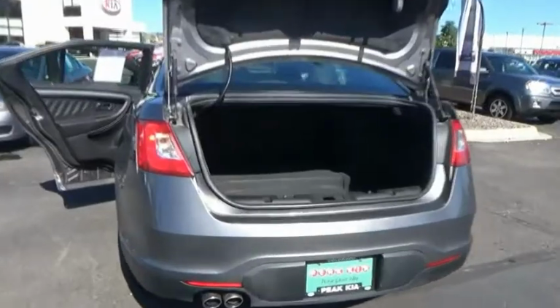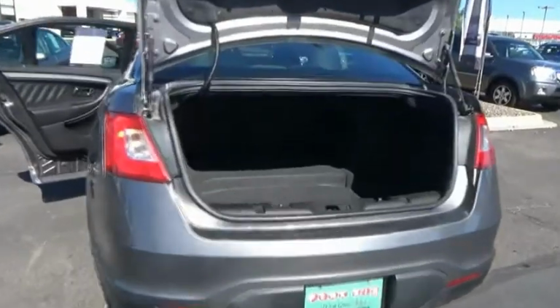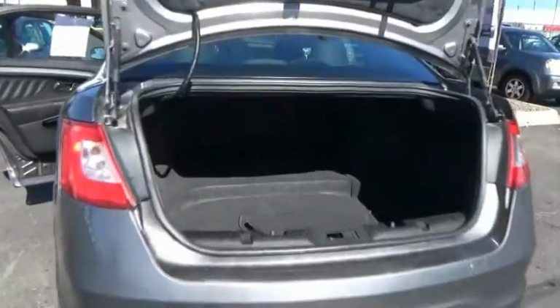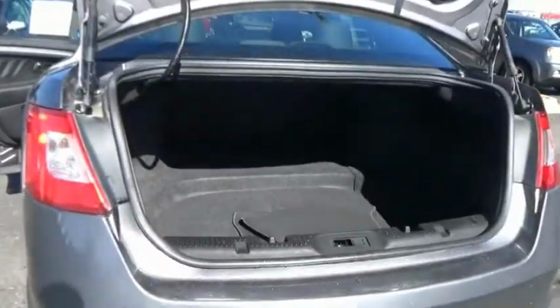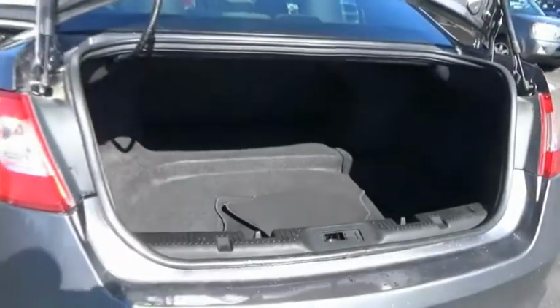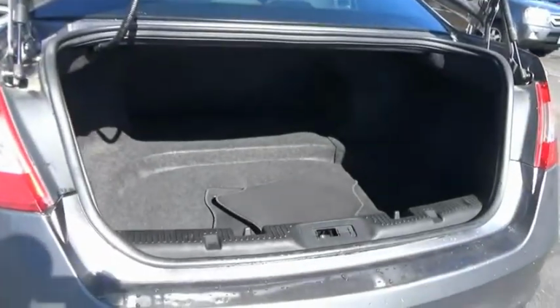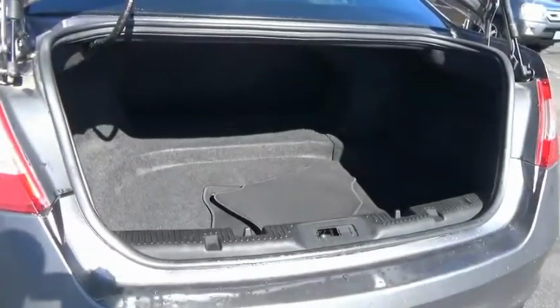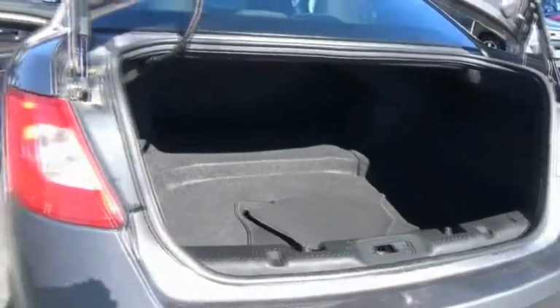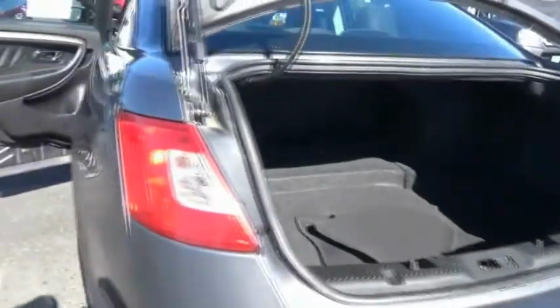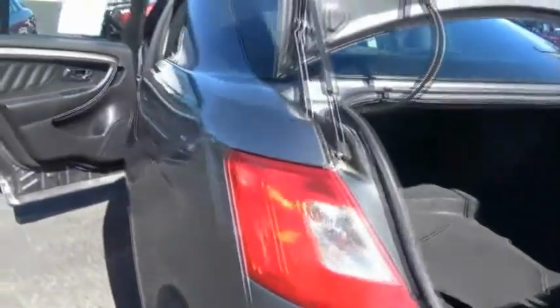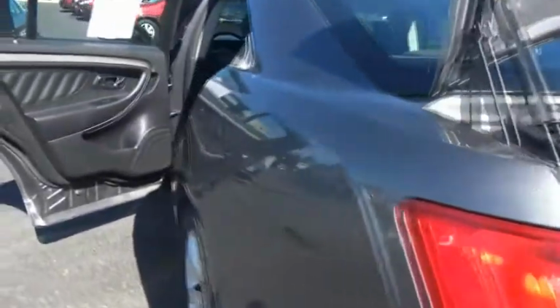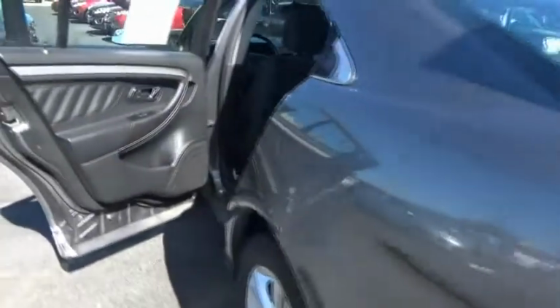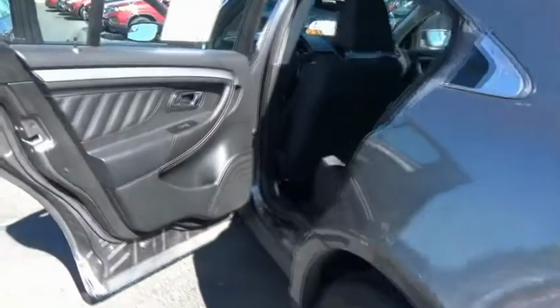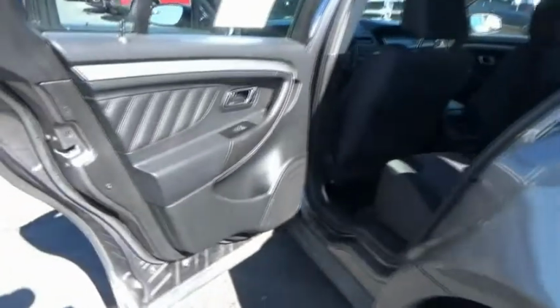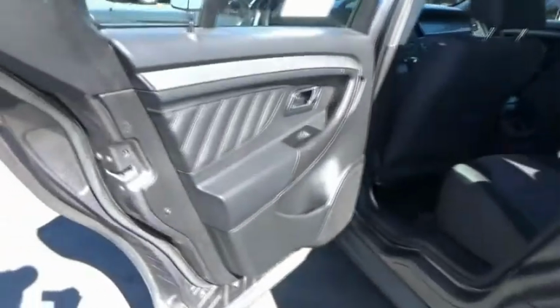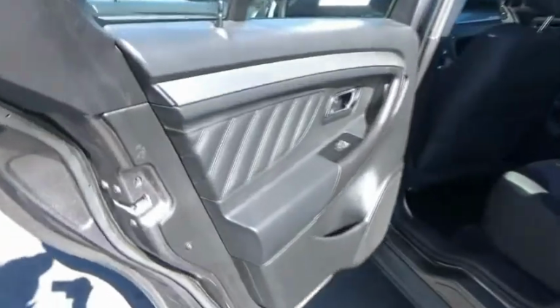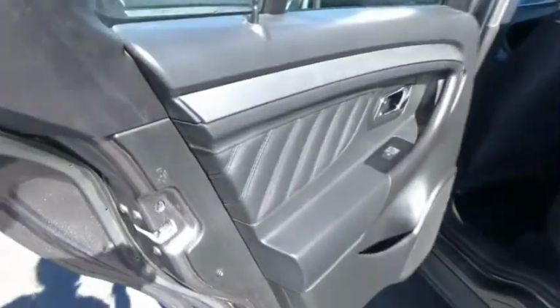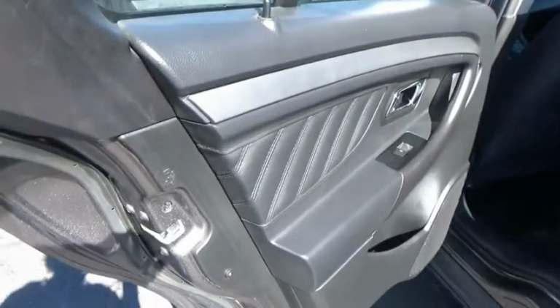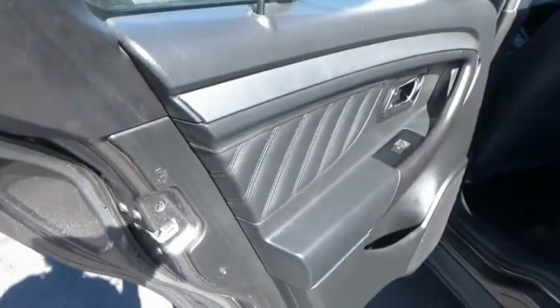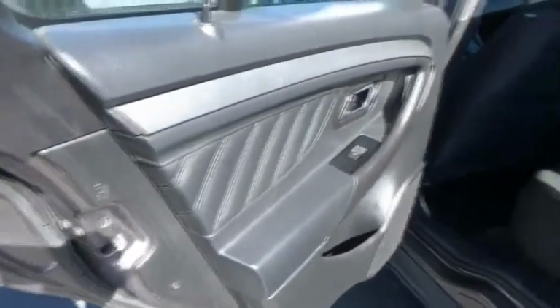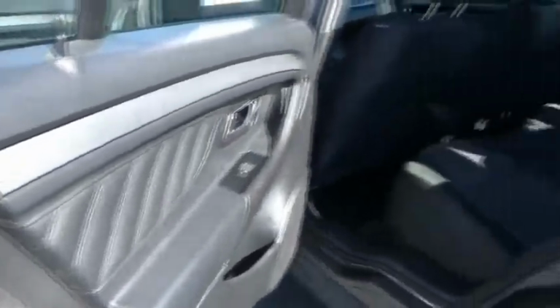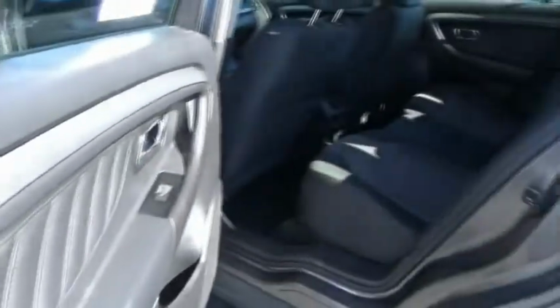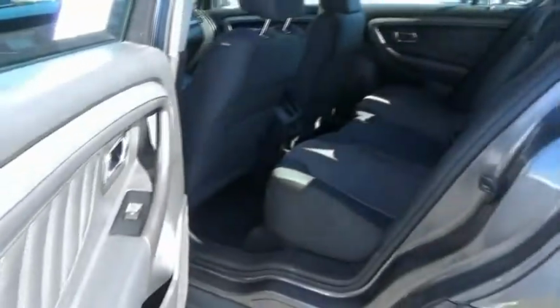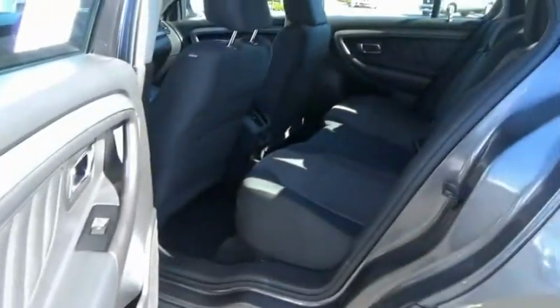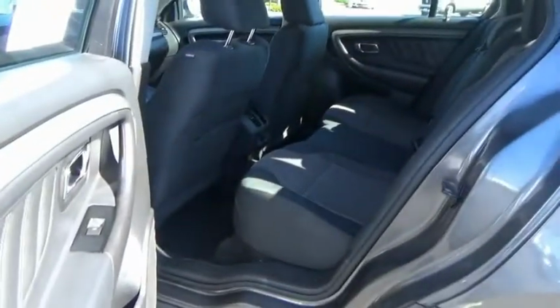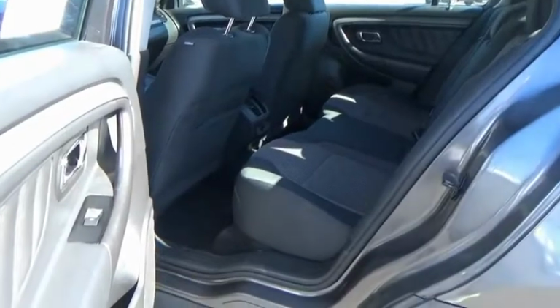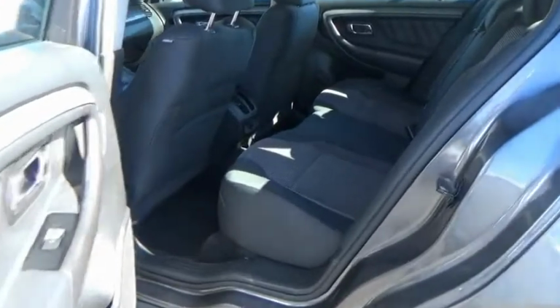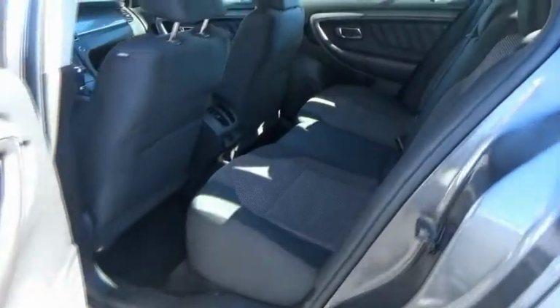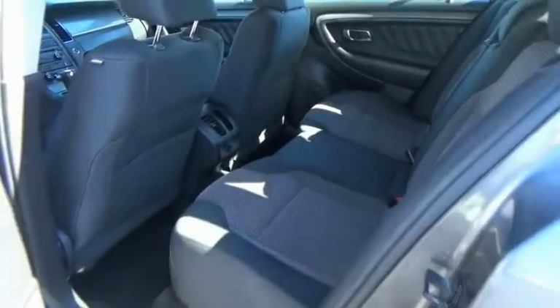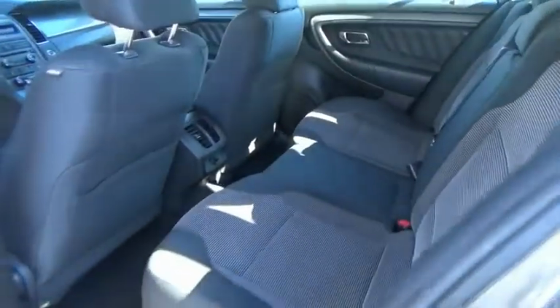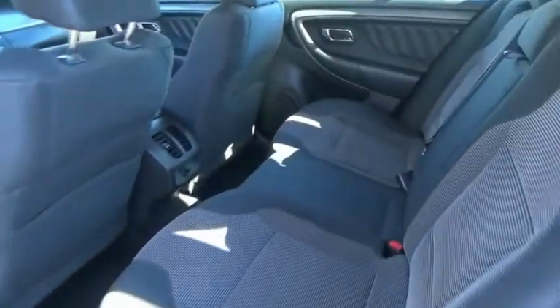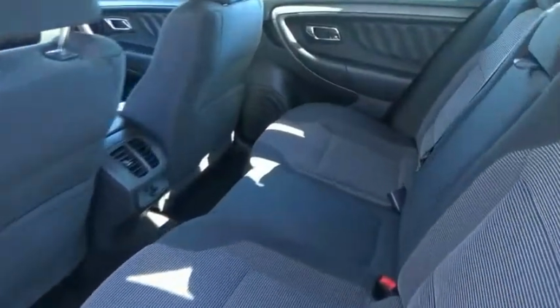Anti-theft security system, cruise control, power door locks, rear window defroster, electrochromic rear view mirror, compact spare tire, body color door handles, rear seat heat ducts, and a four-piece floor mat set.